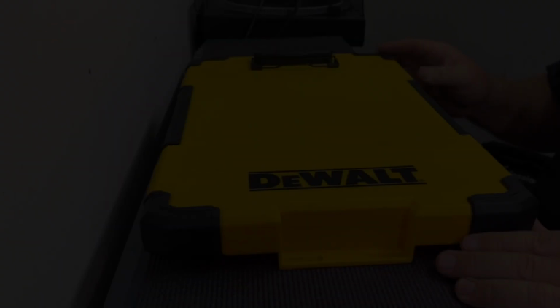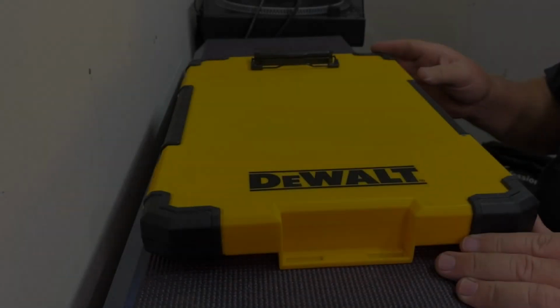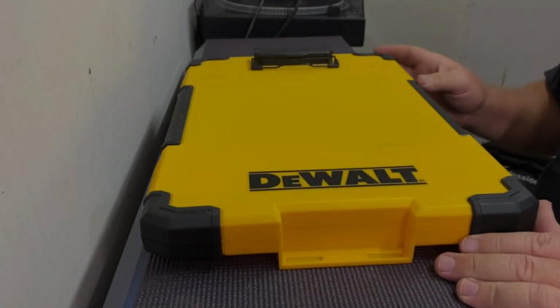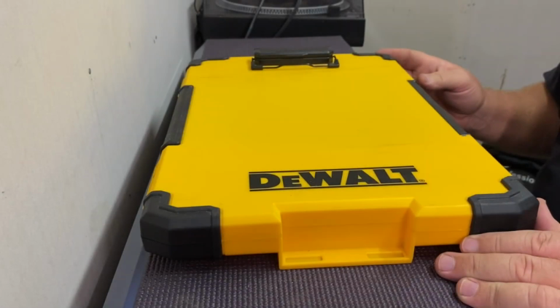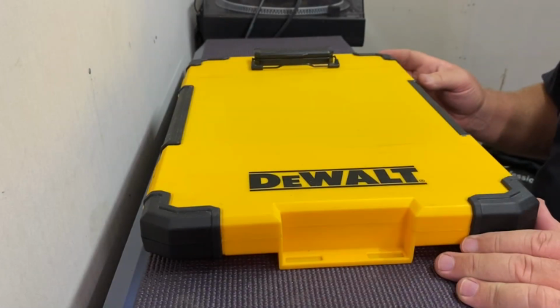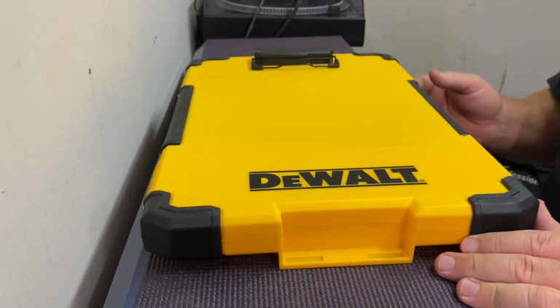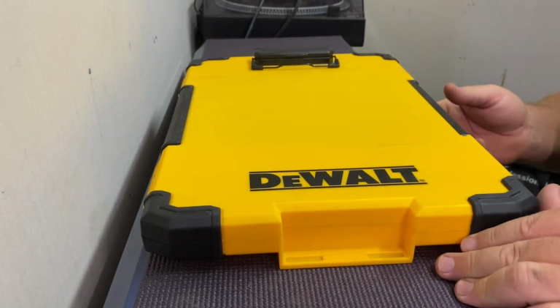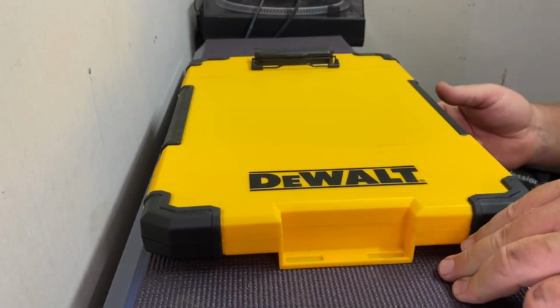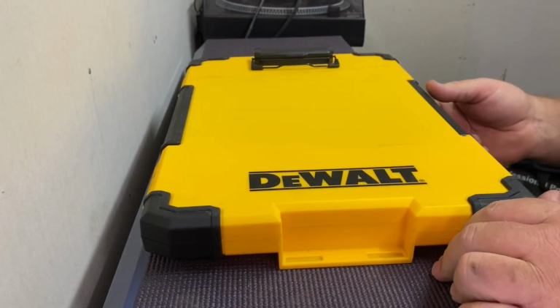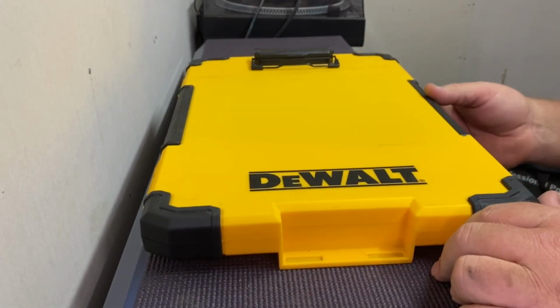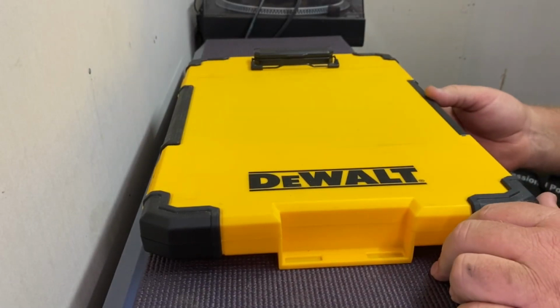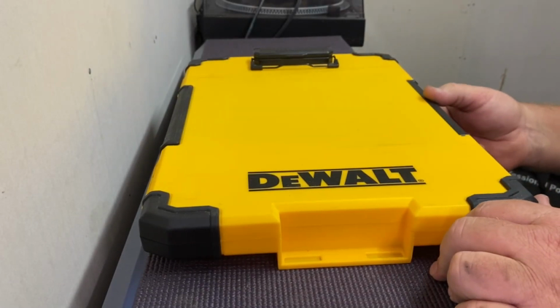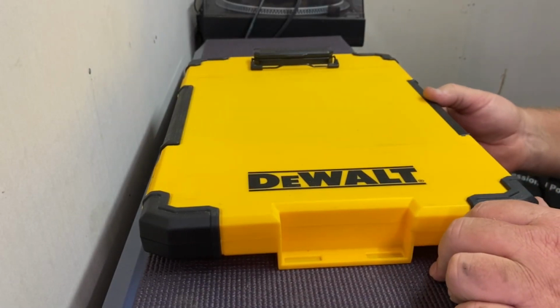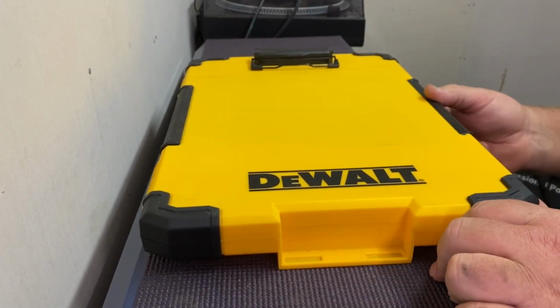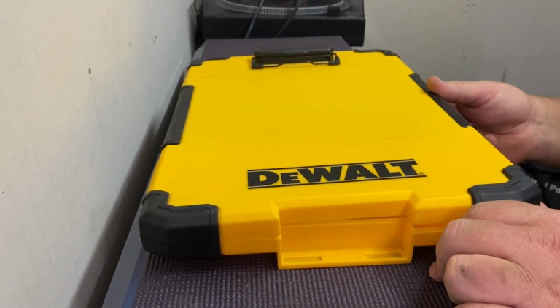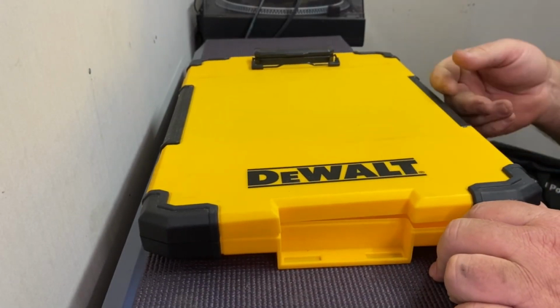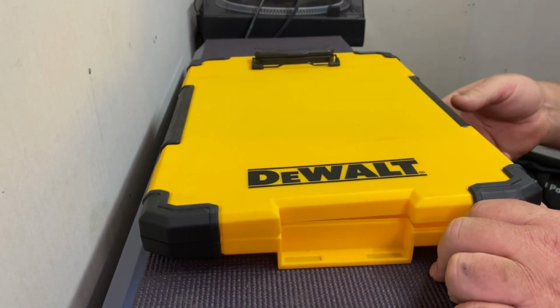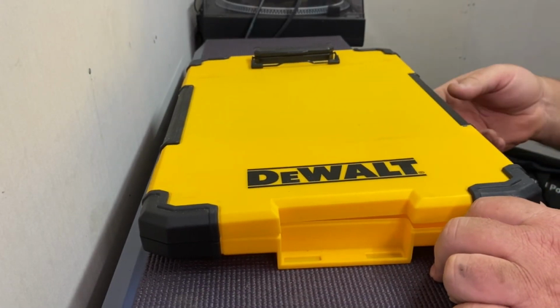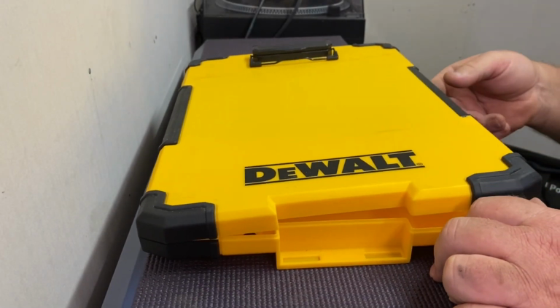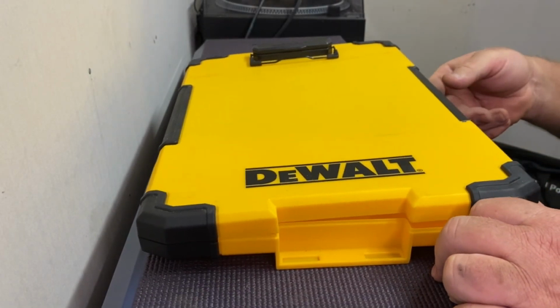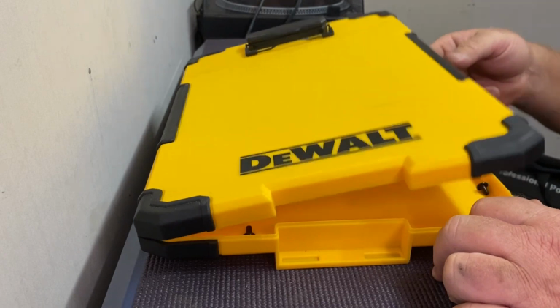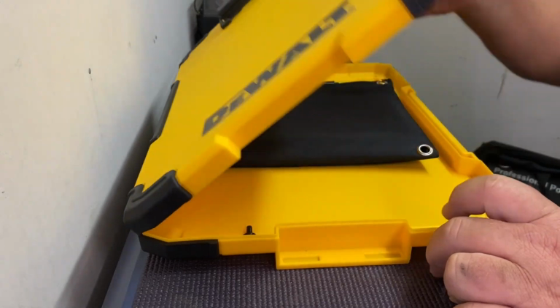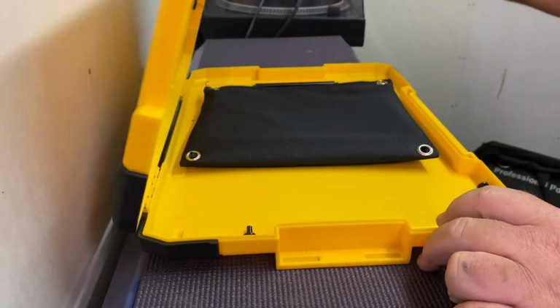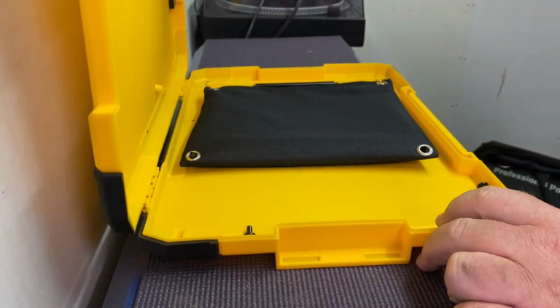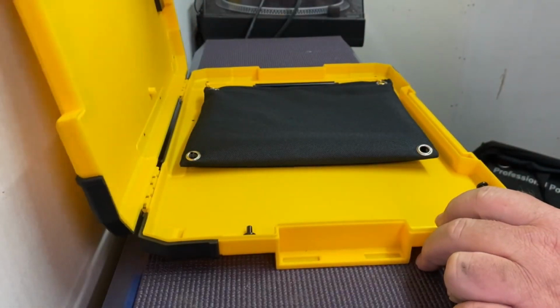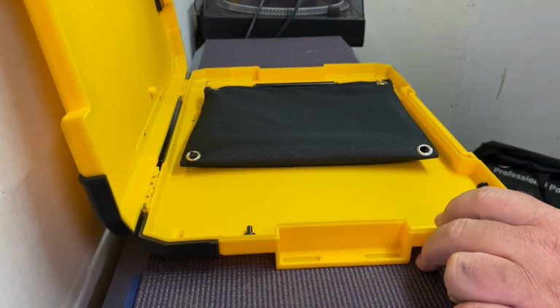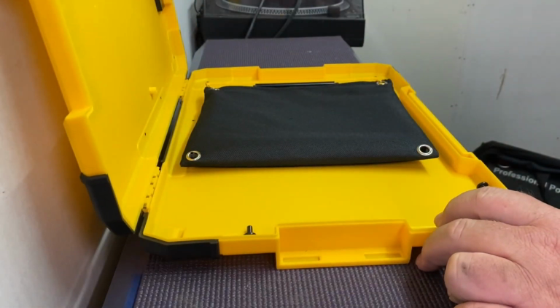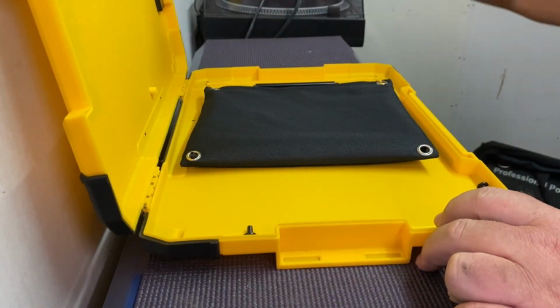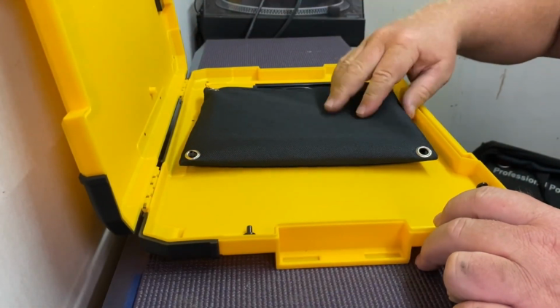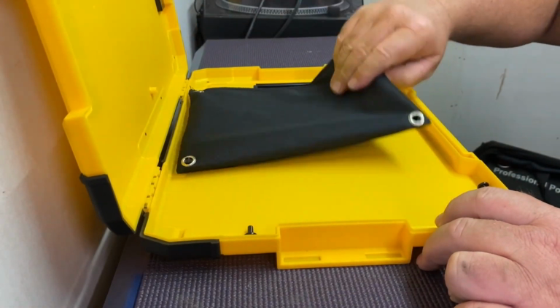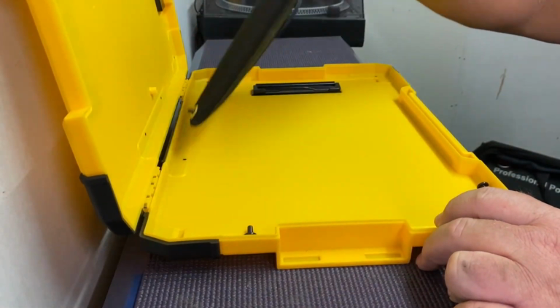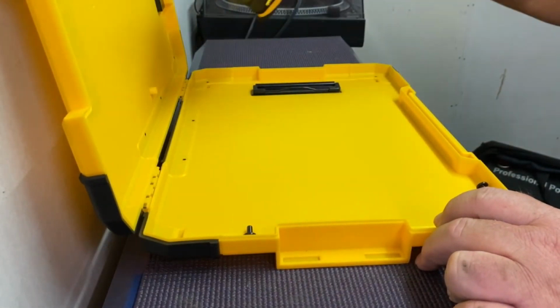Okay, something a little bit different today. This is the DeWalt T-Sack. It is a clipboard with storage.